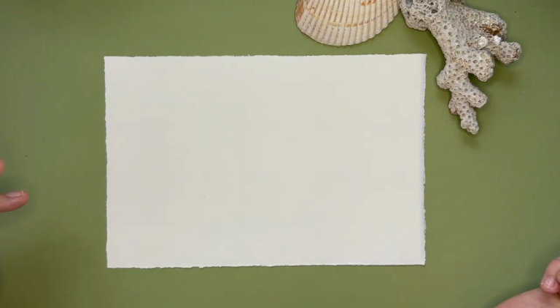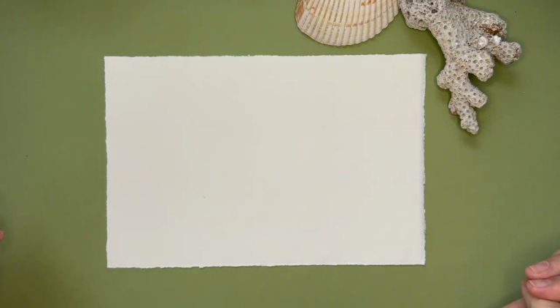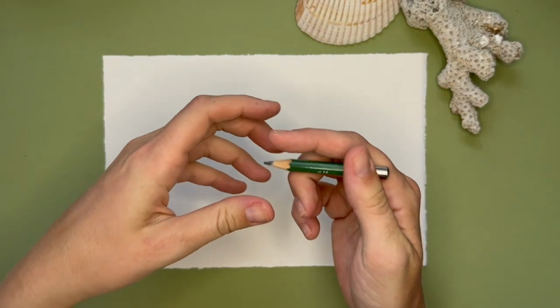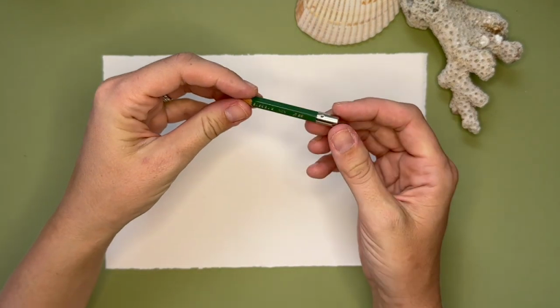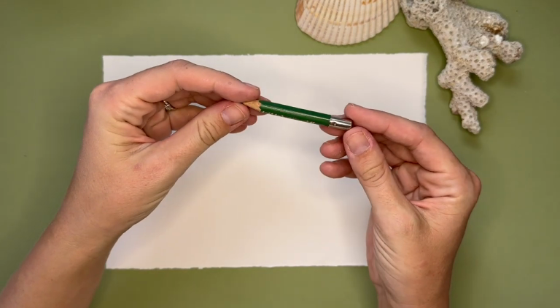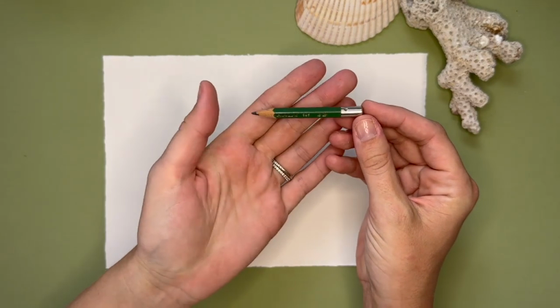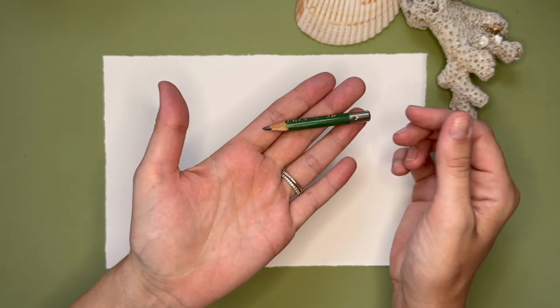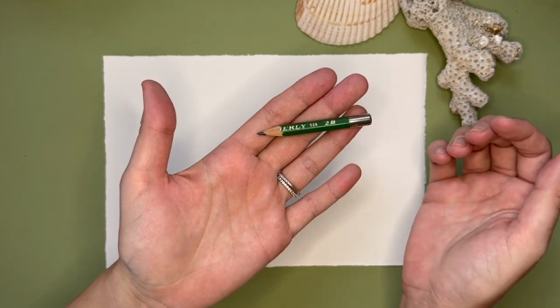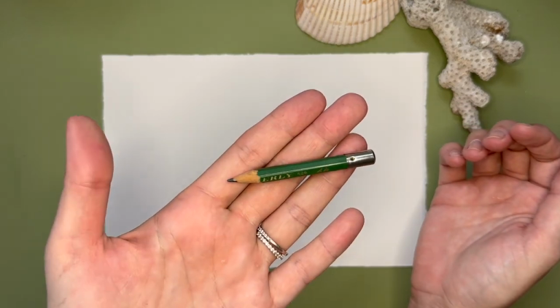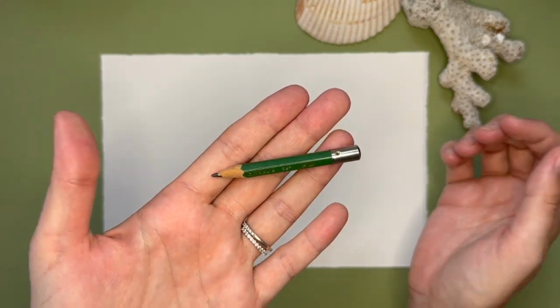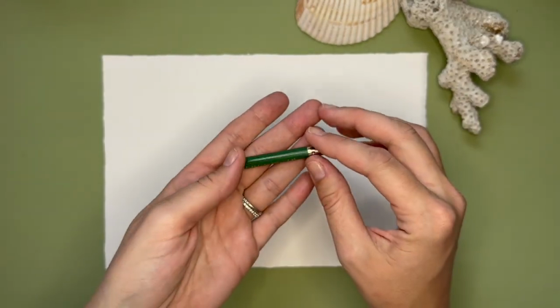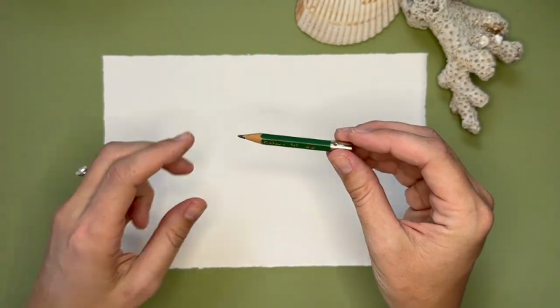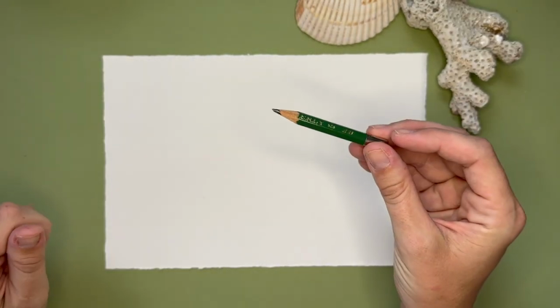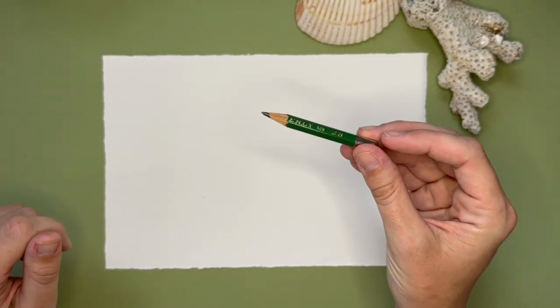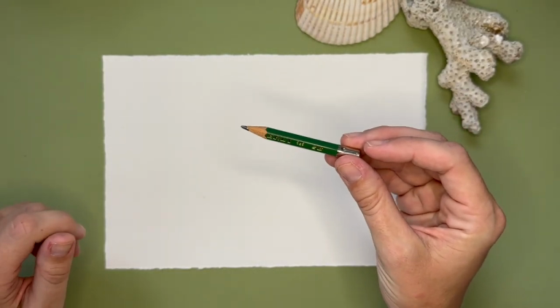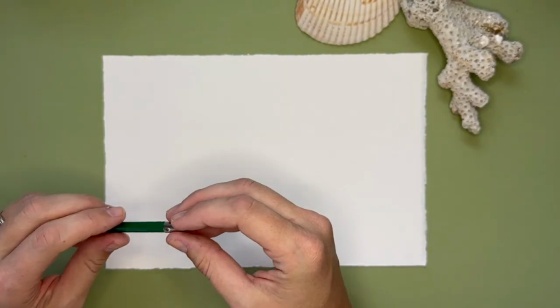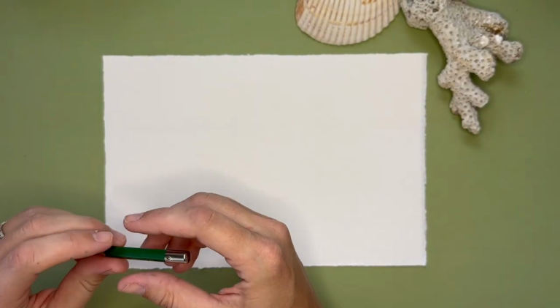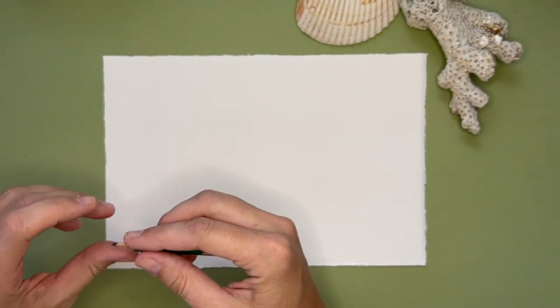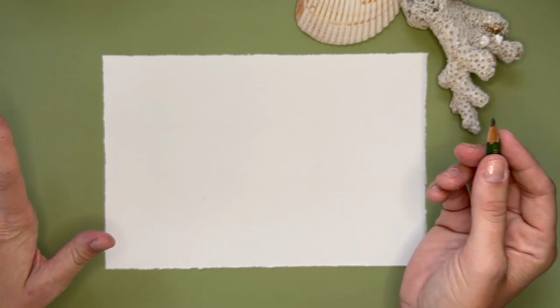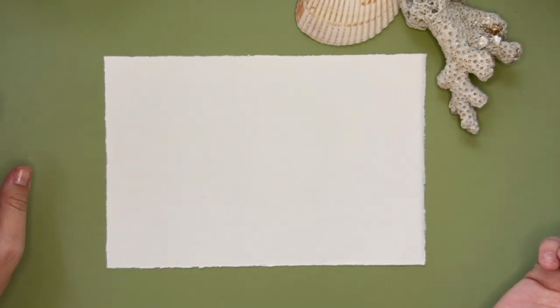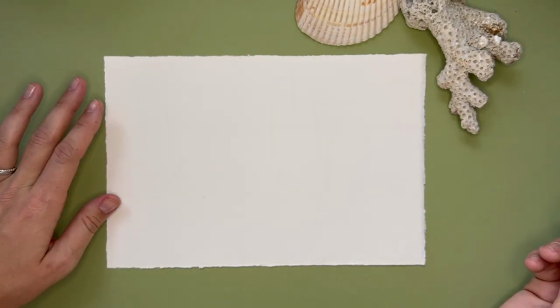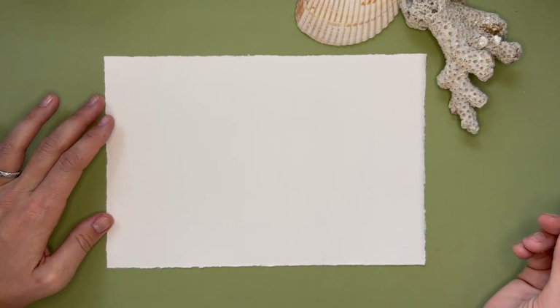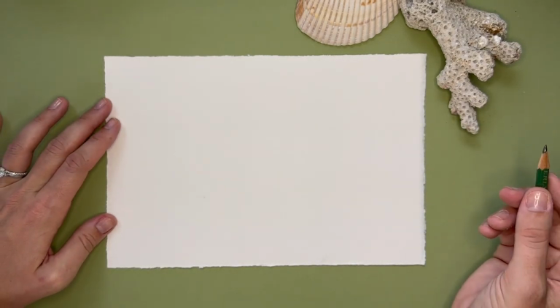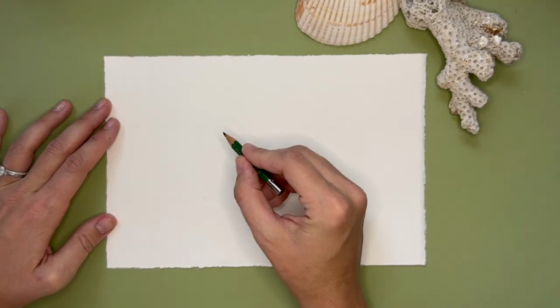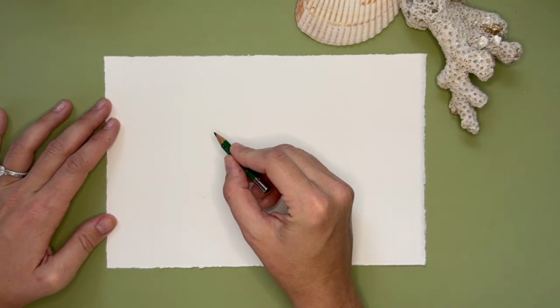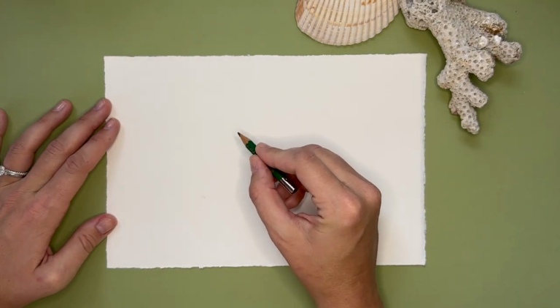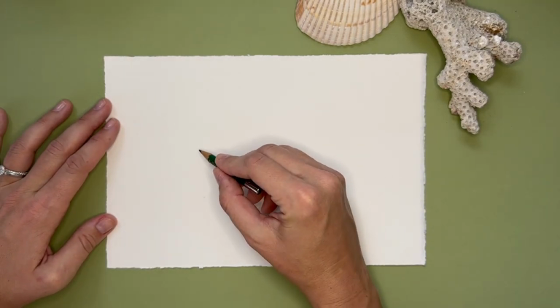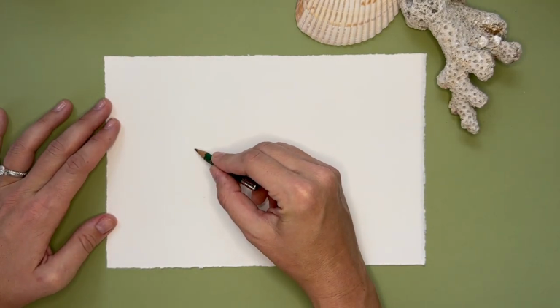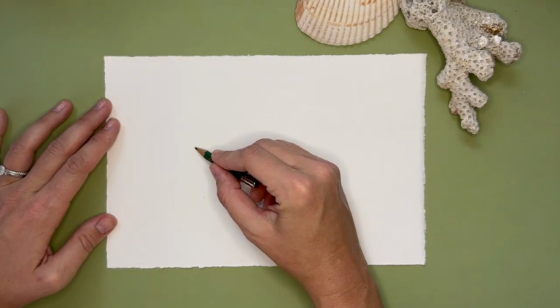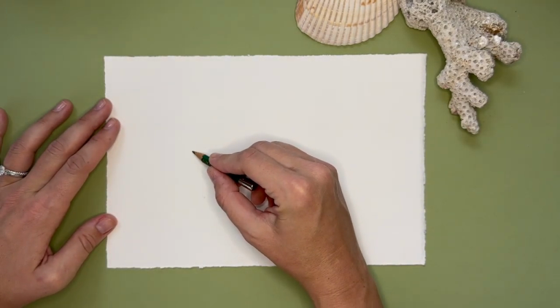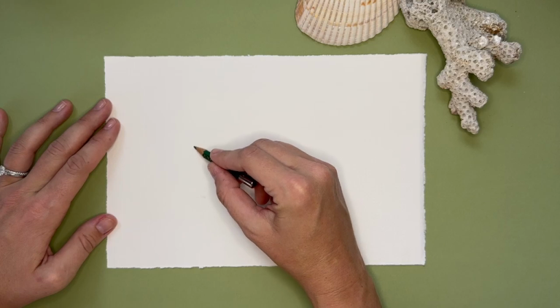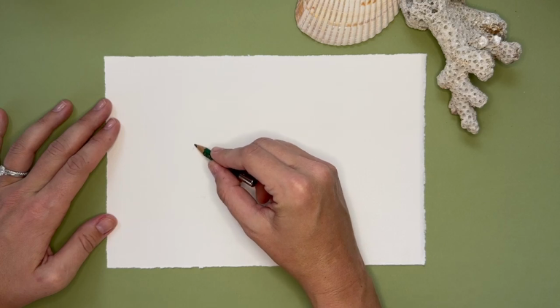The paper I have here is Arches cold press with a deckled edge. I'm also using a very short 2B pencil. Make sure to check out the blog post for a list of materials that I use — I'll link them all there.